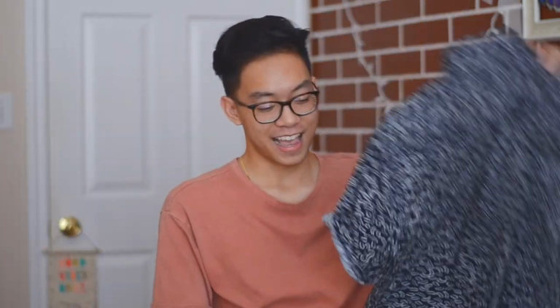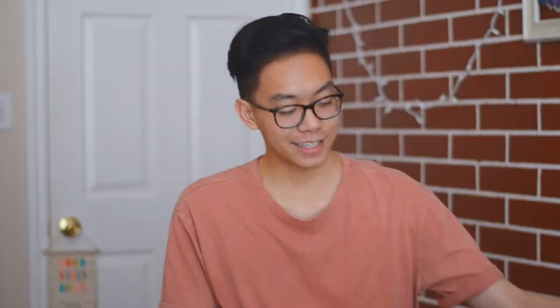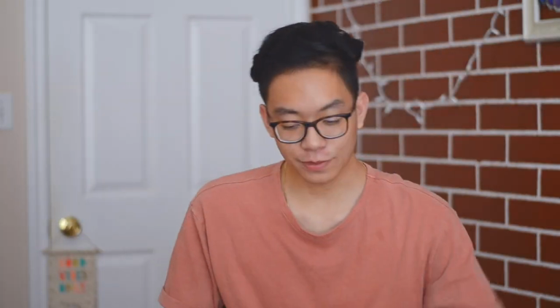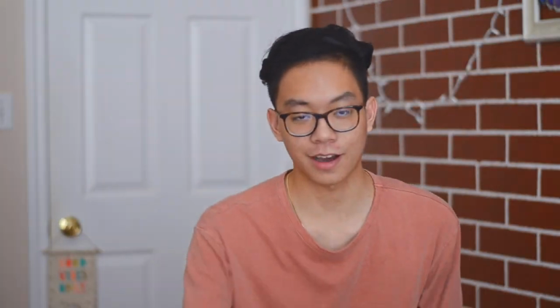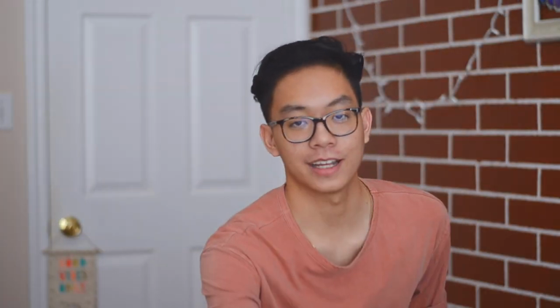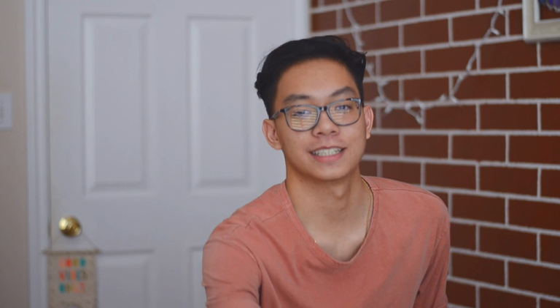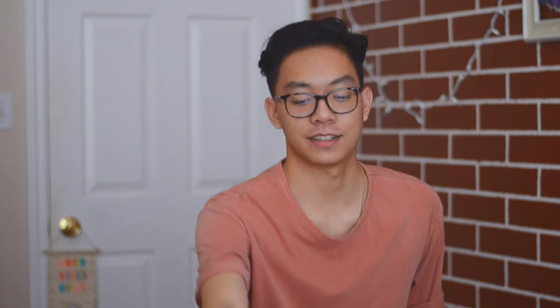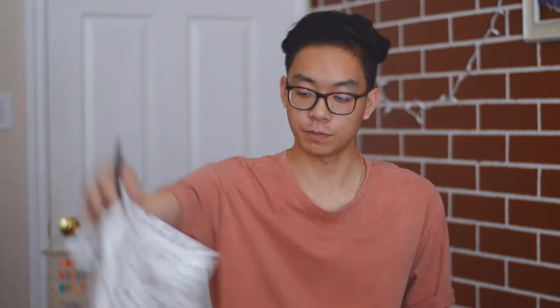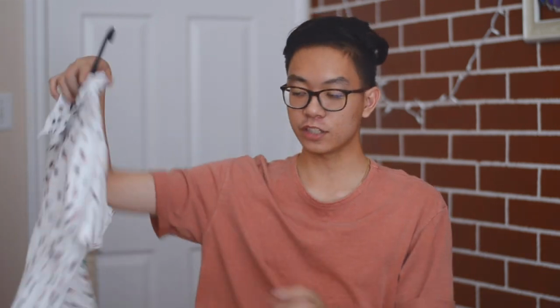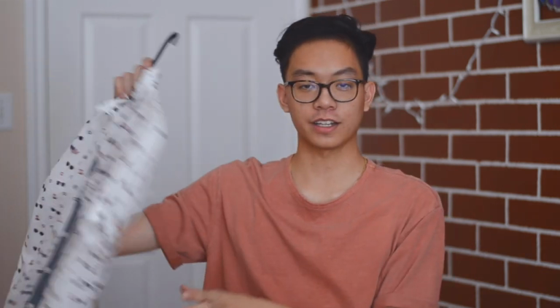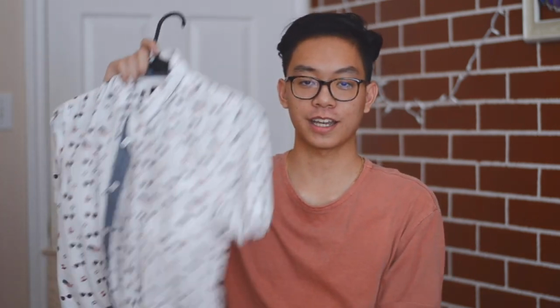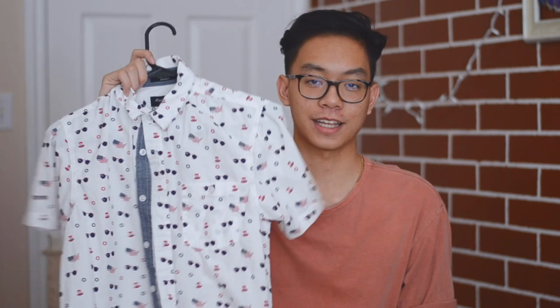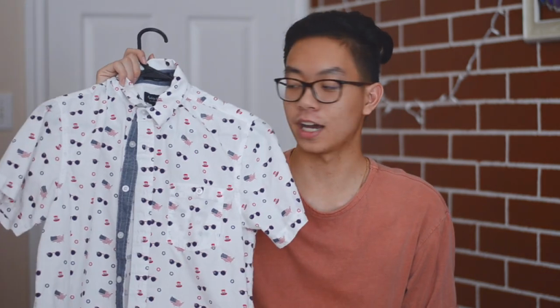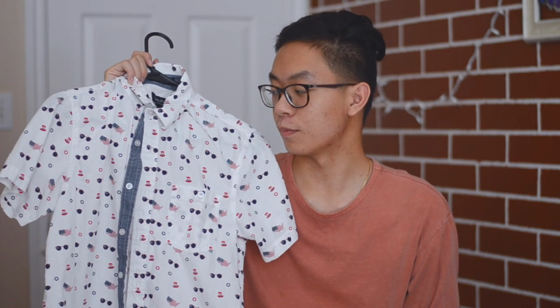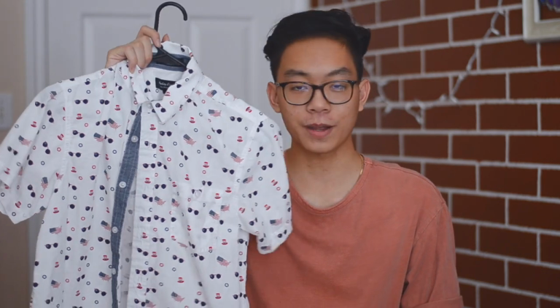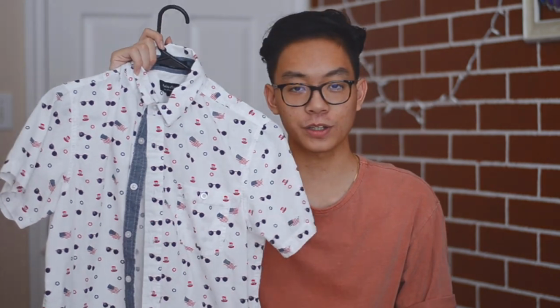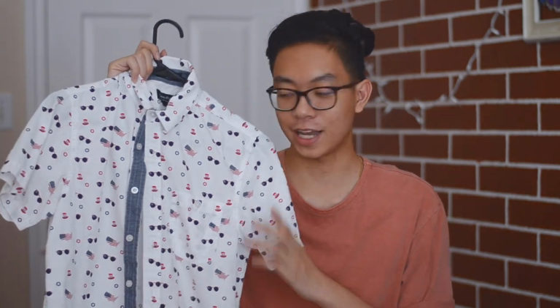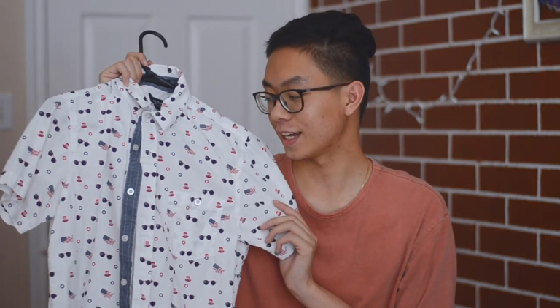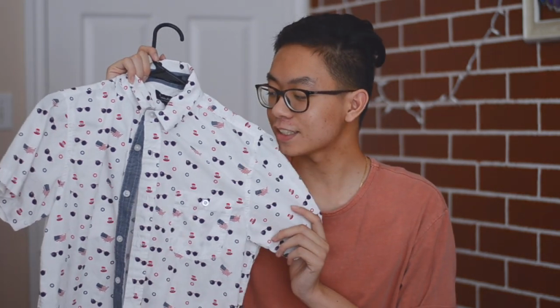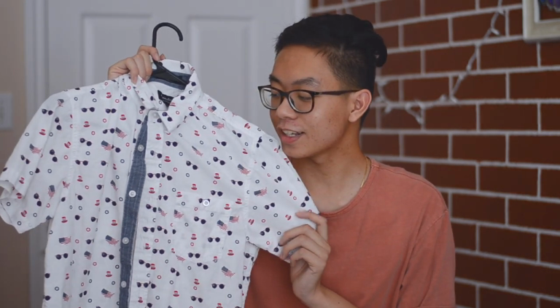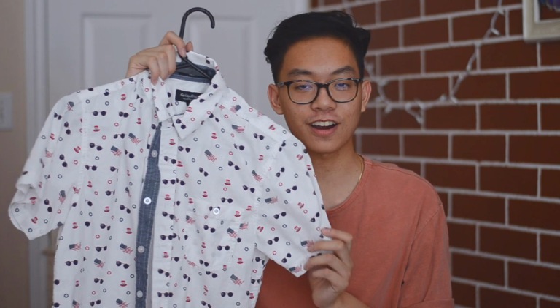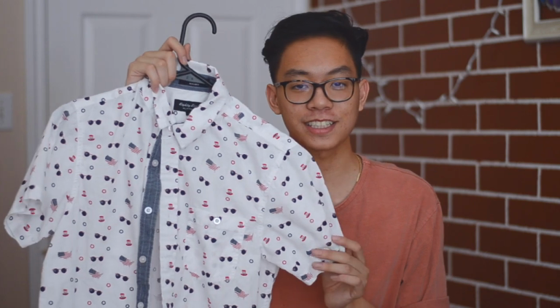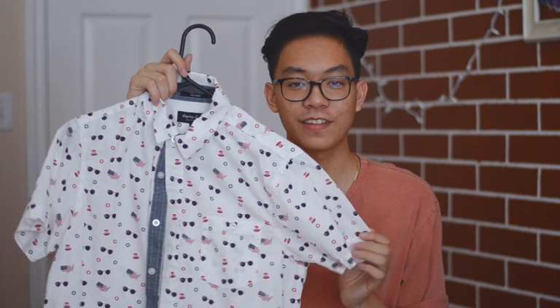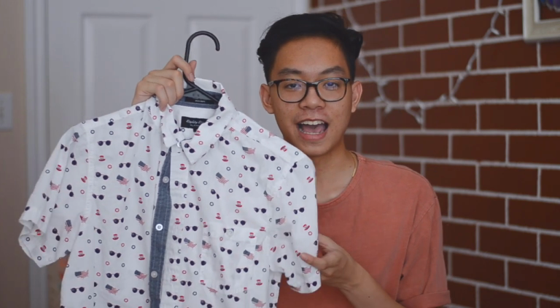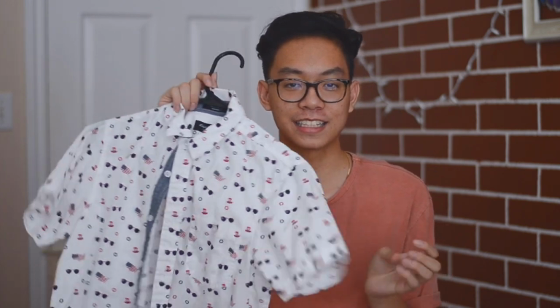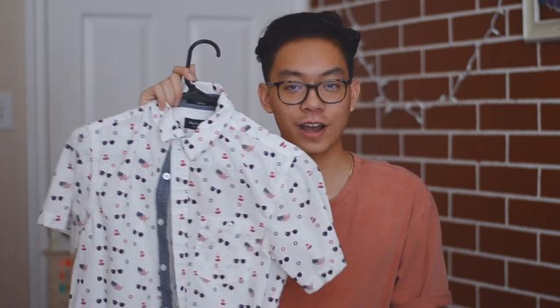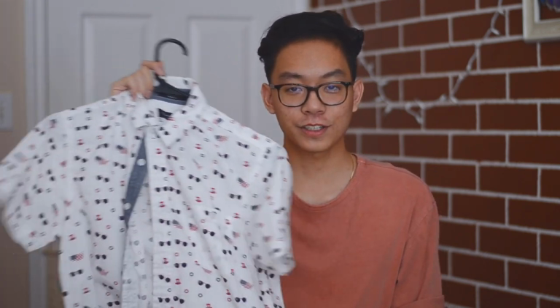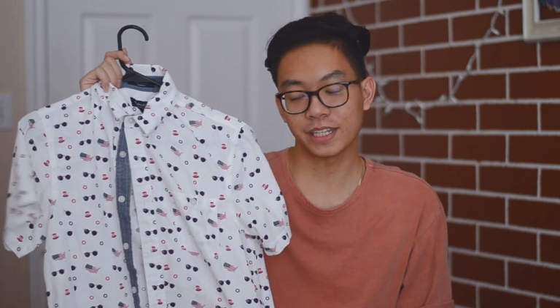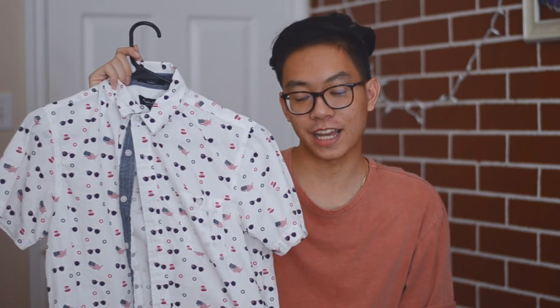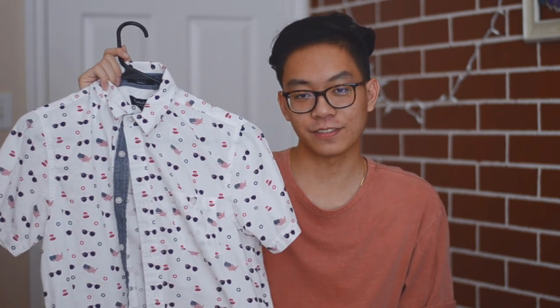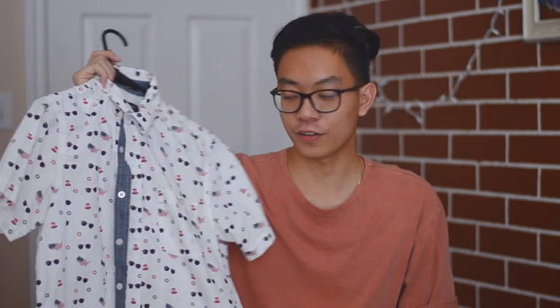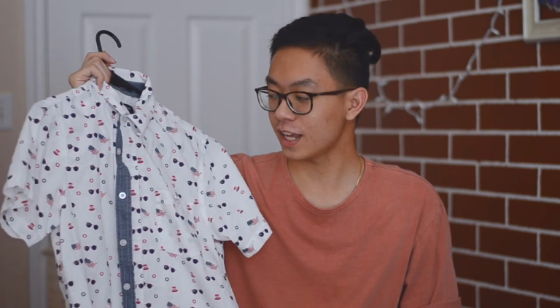The next one I got is super patriotic. It's red, white, and blue. It has the United States on it and it has stars and stuff. This is what I wore to the beach and for 4th of July.